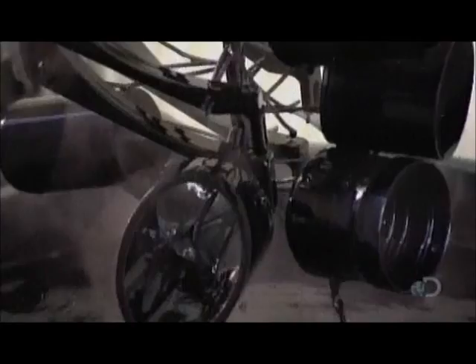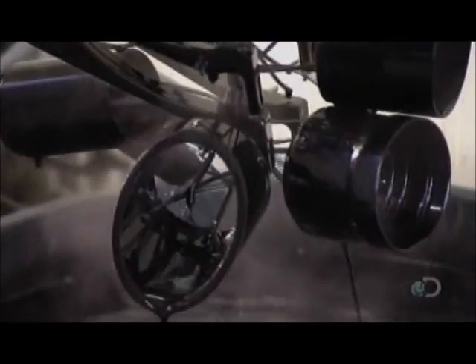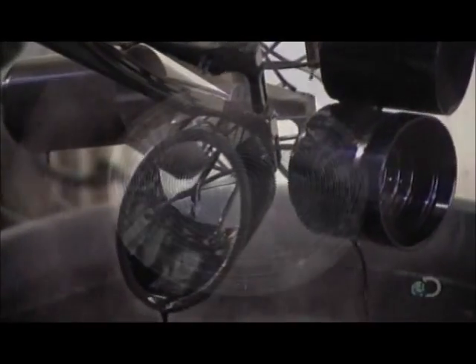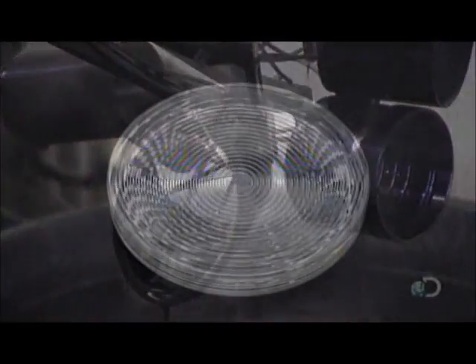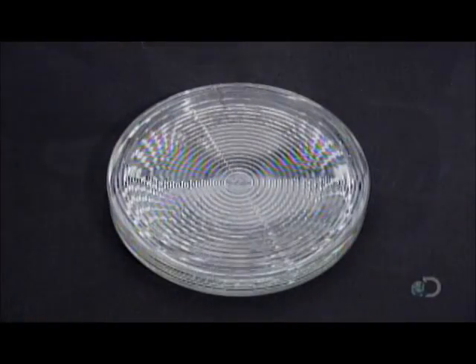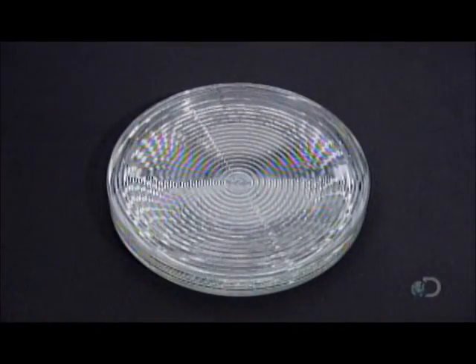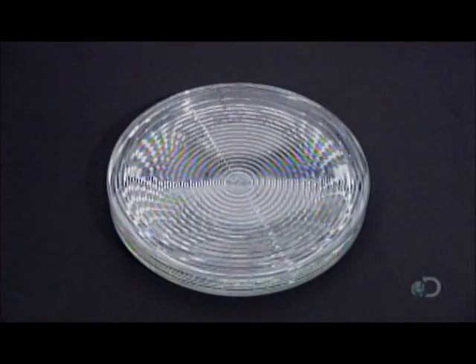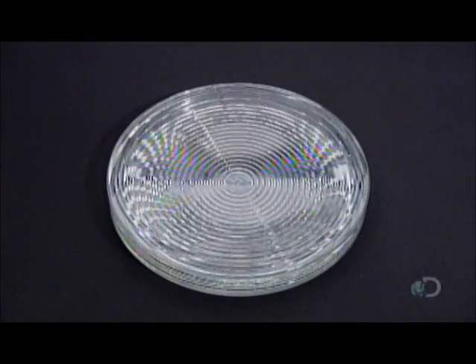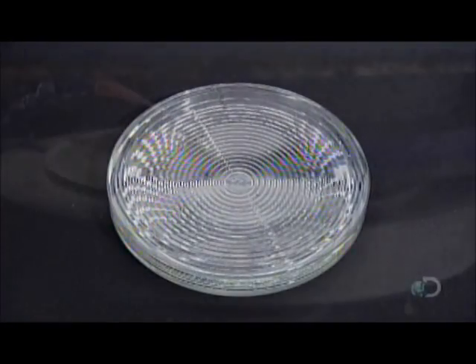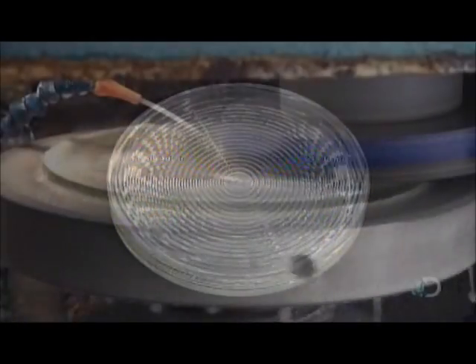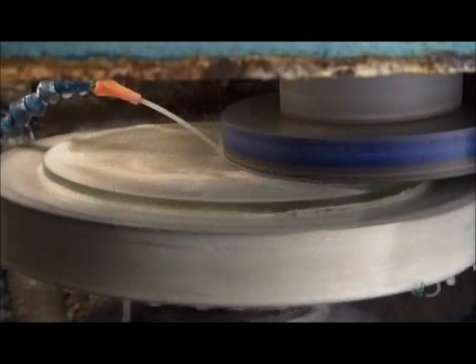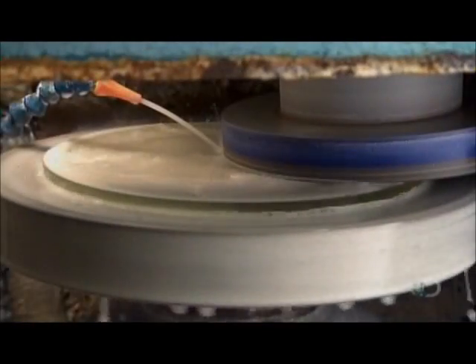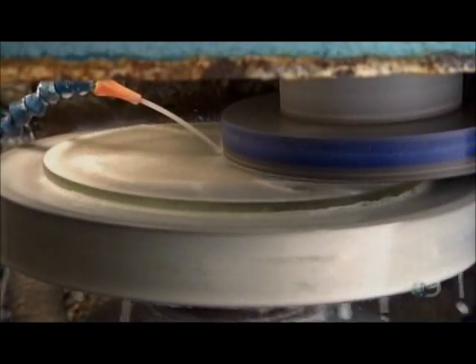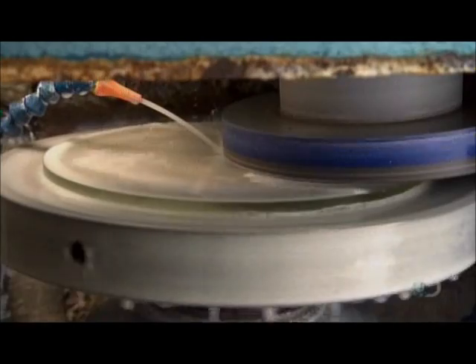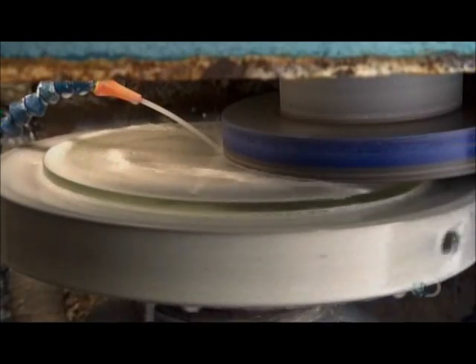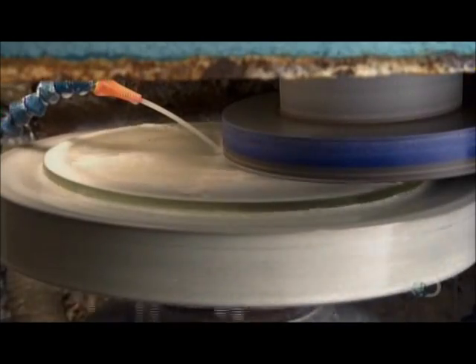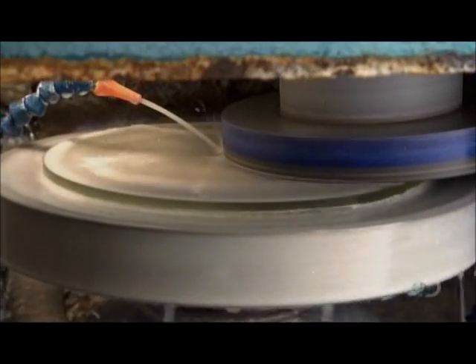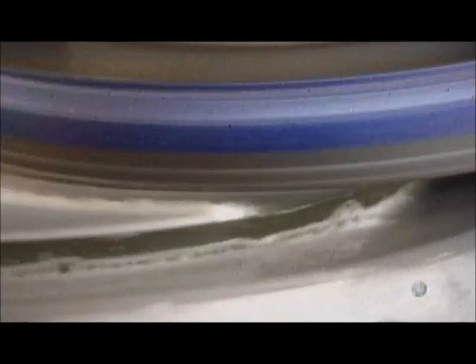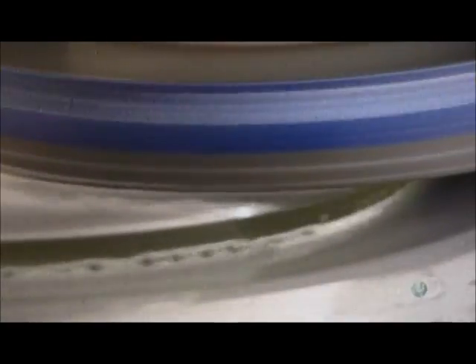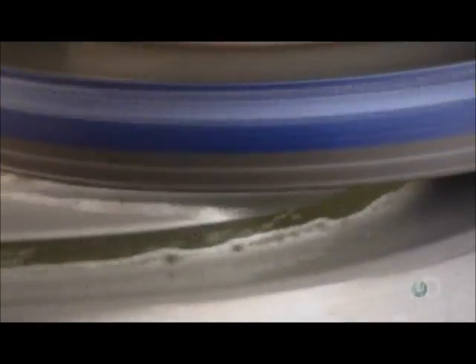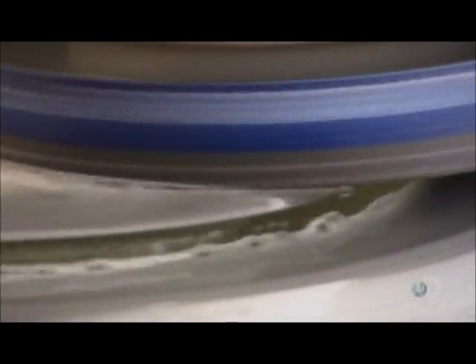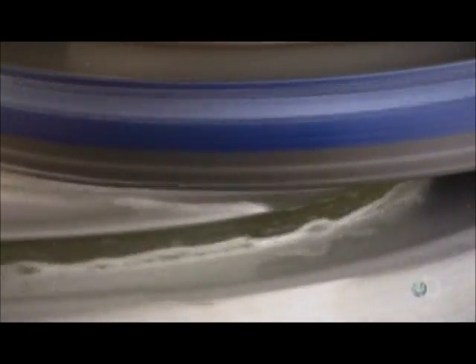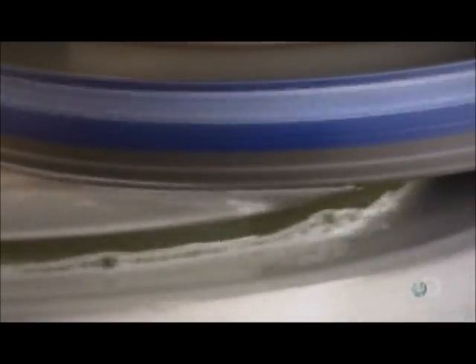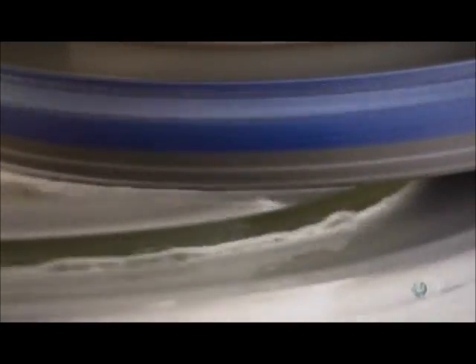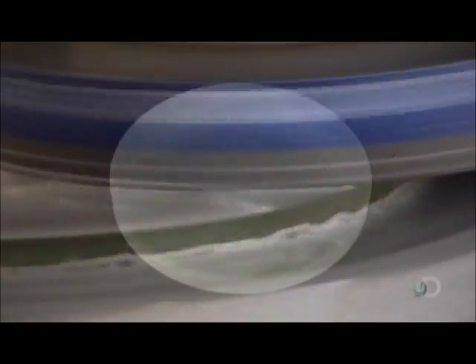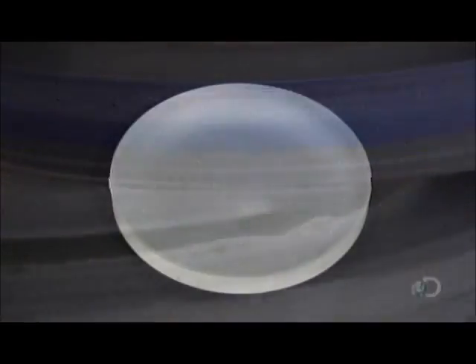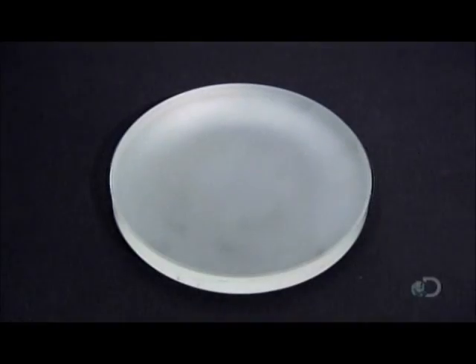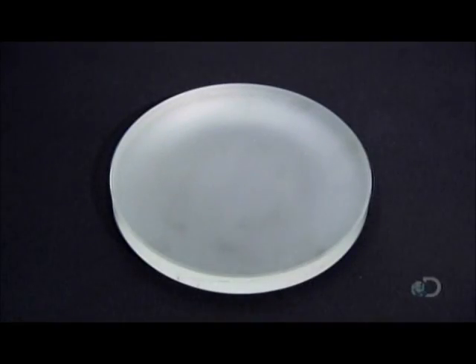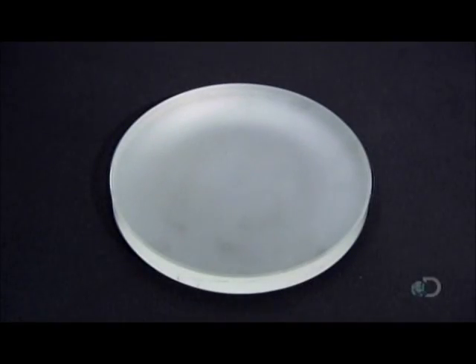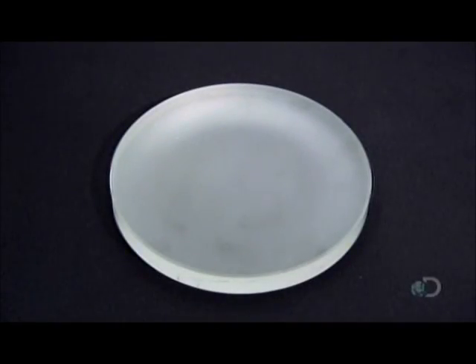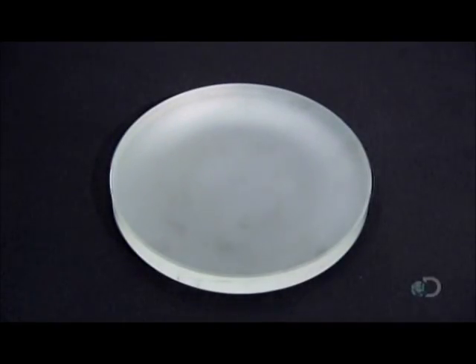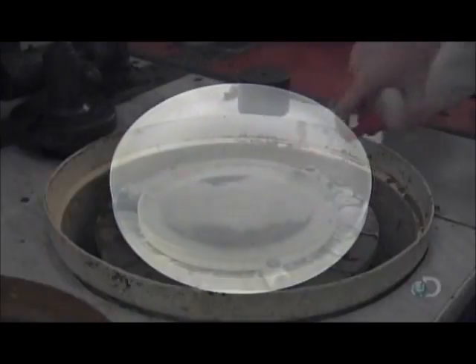Next, this molded disk of thick, low-expansion glass will become the telescope's primary mirror. A diamond-edged tool rotates on a calculated tilt to make the glass slightly concave.